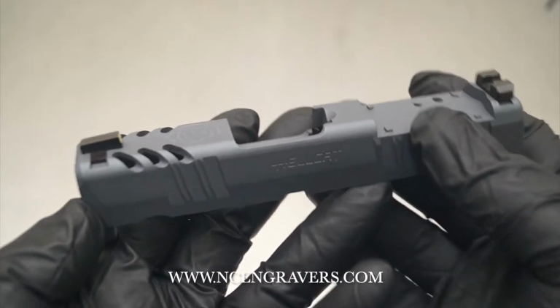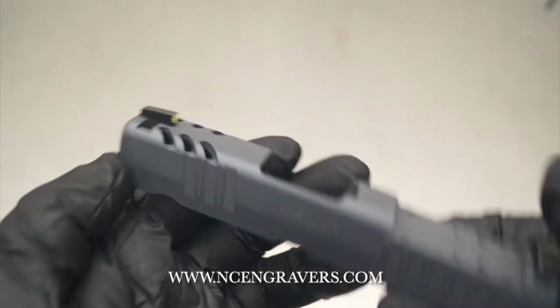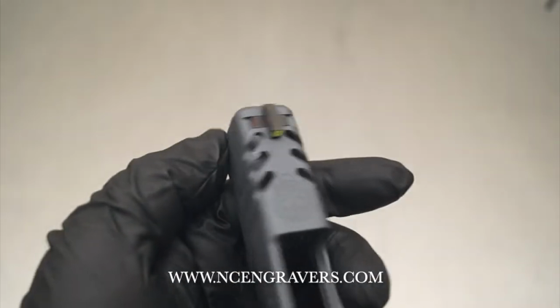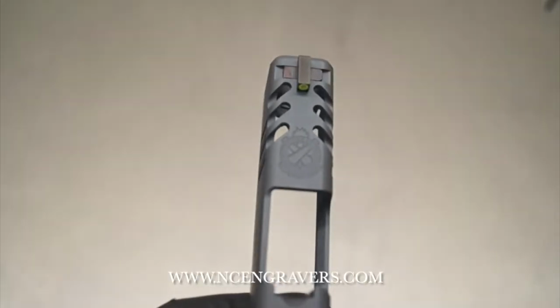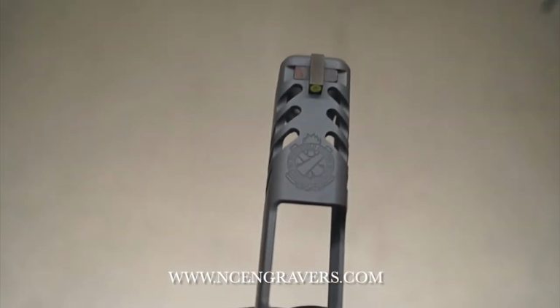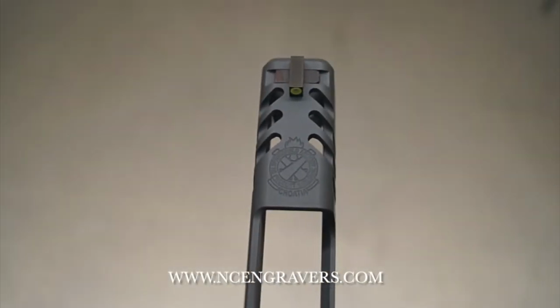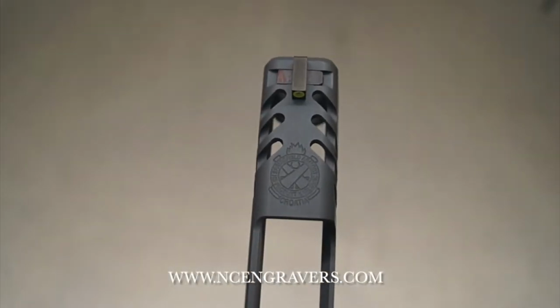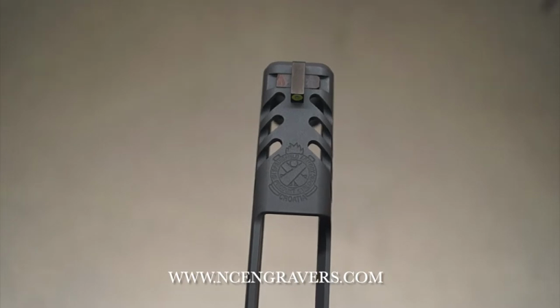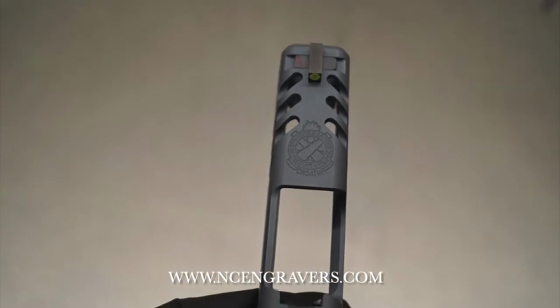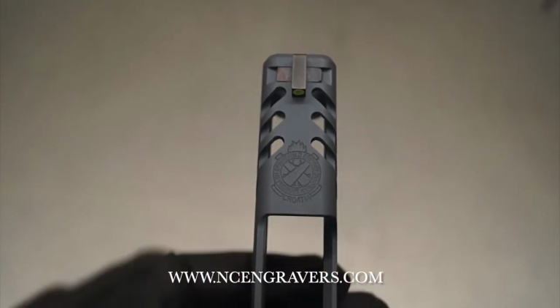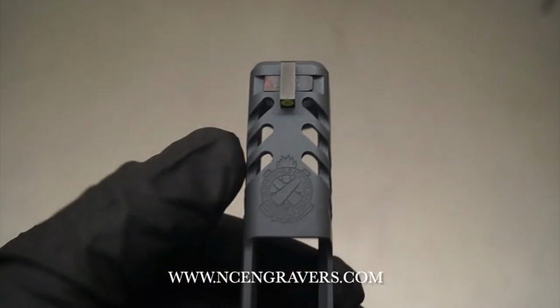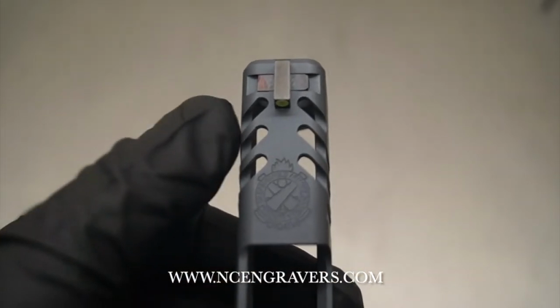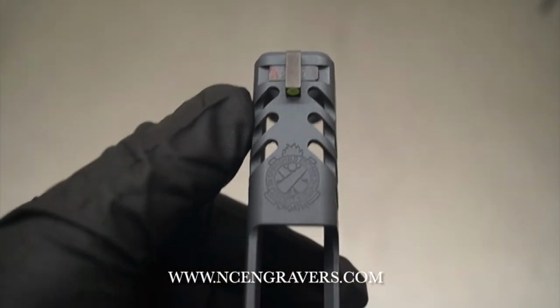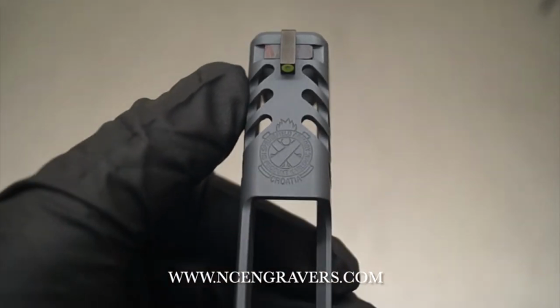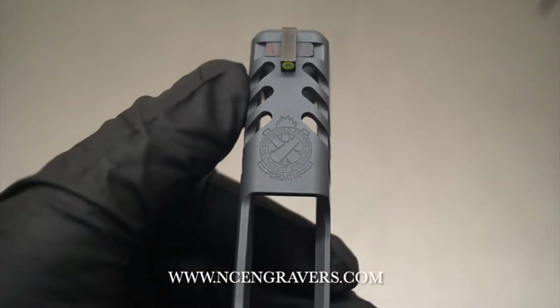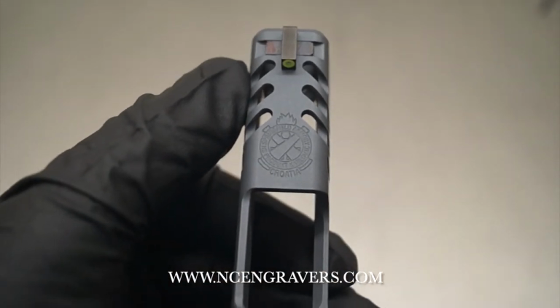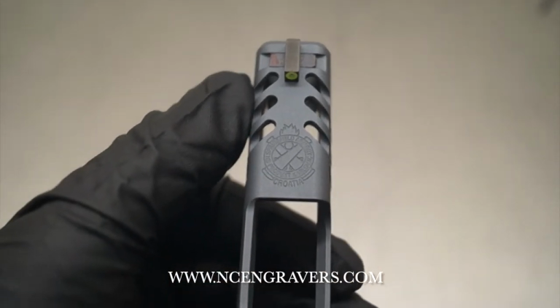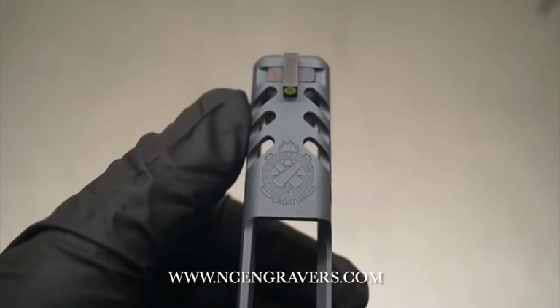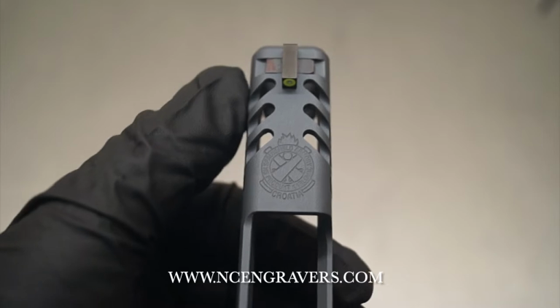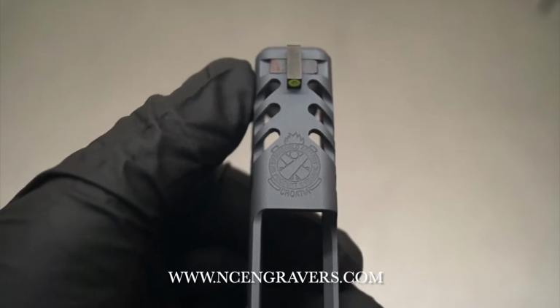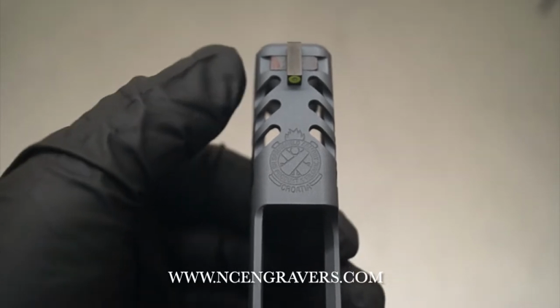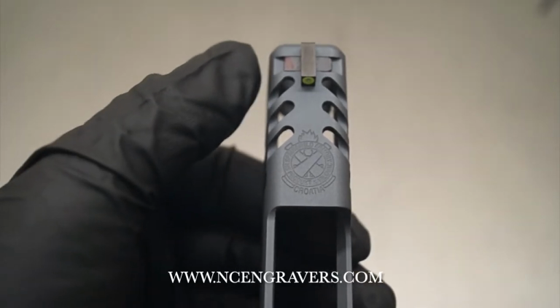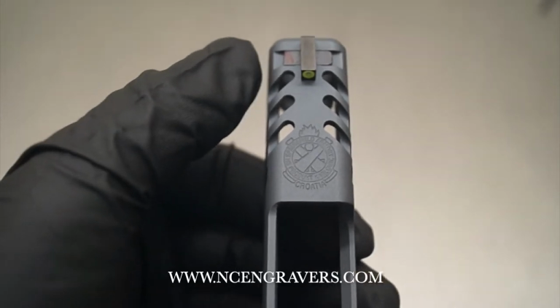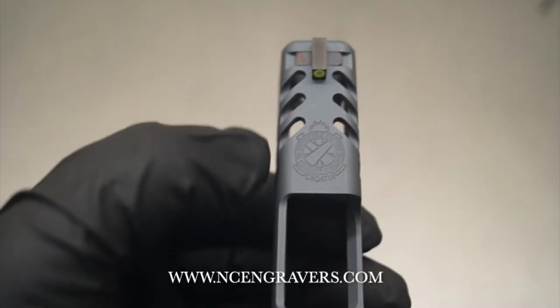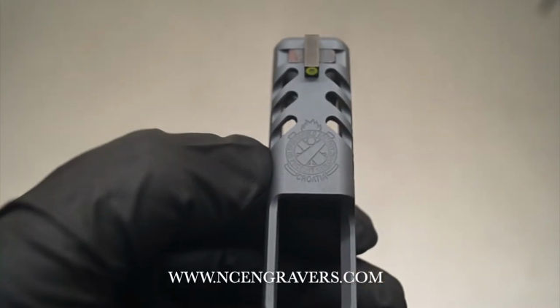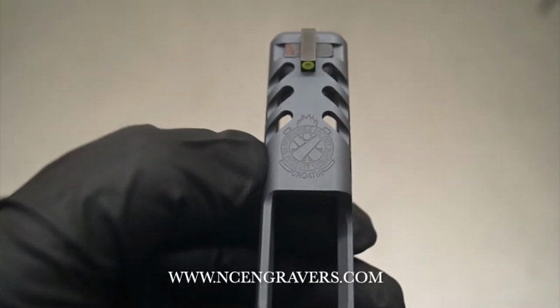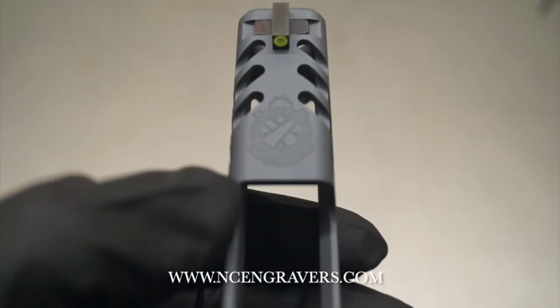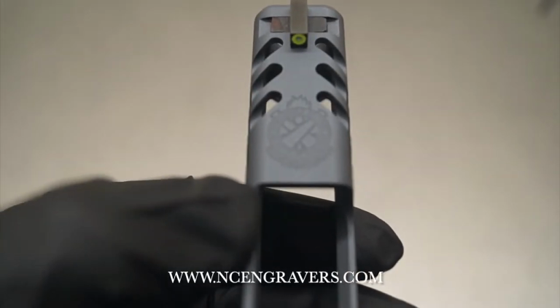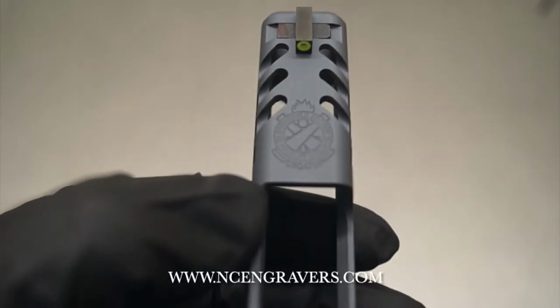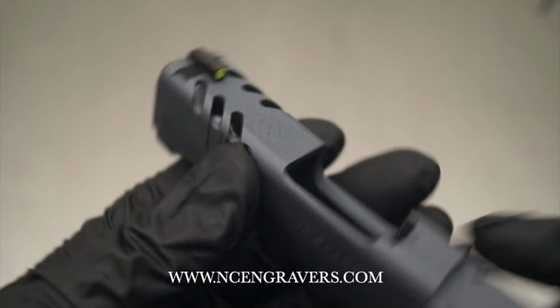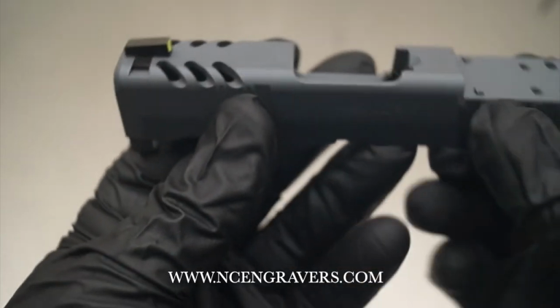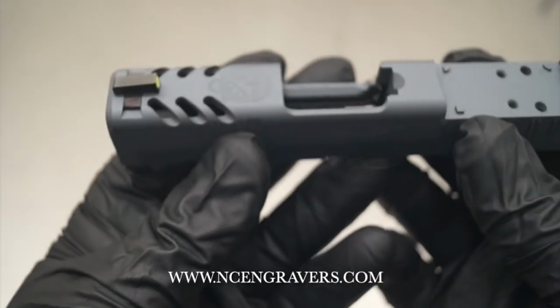First and foremost, this package is designed around the Raptor Cut. That's going to be your three cuts on each side, six total cuts on the top, taking place between the front sight and where the logo is. We do not cut into the logo — it is a precision cut.